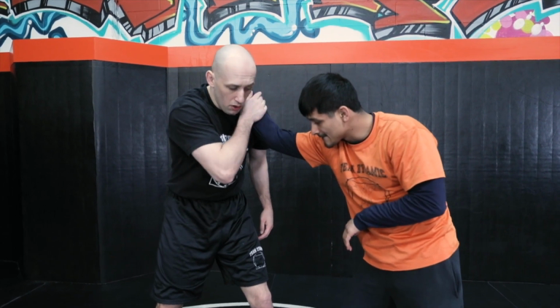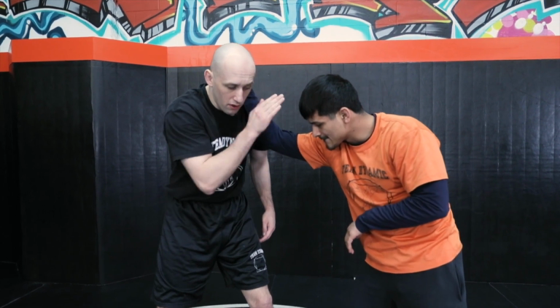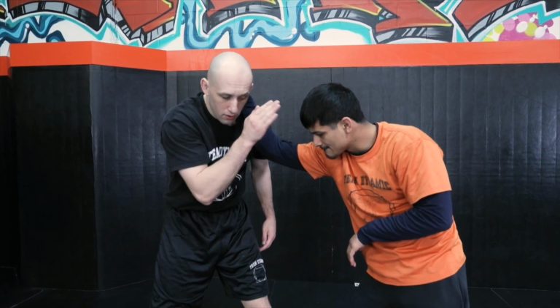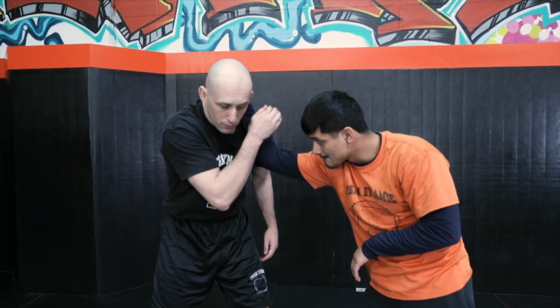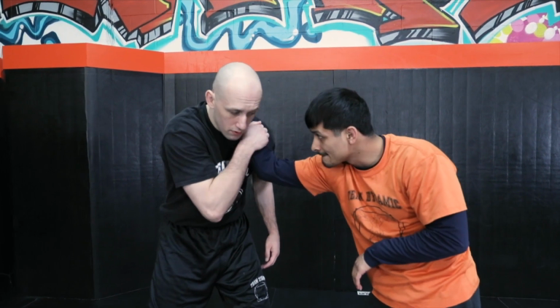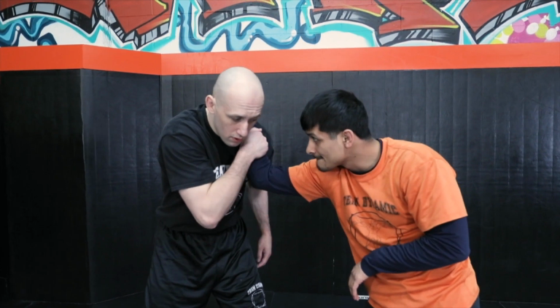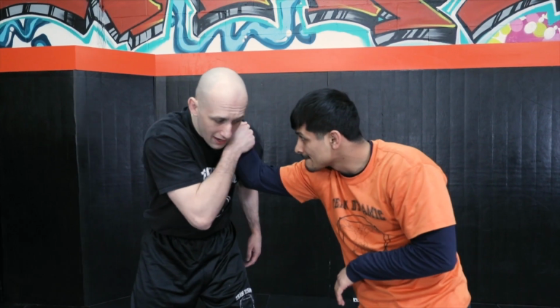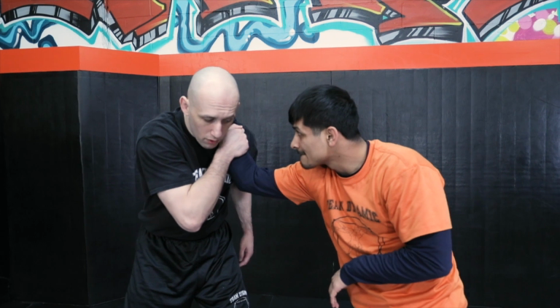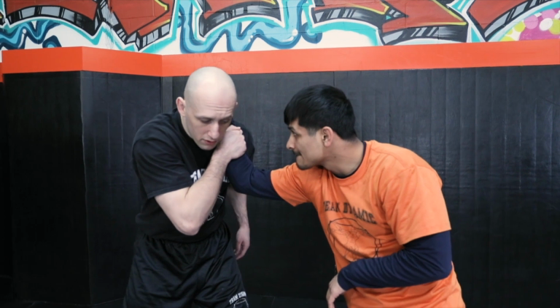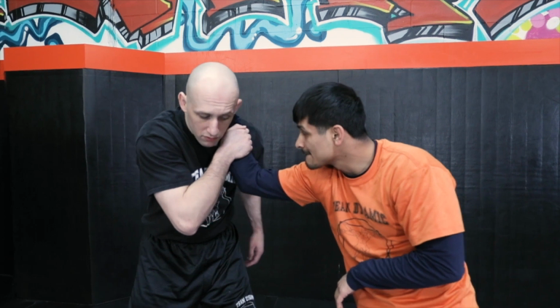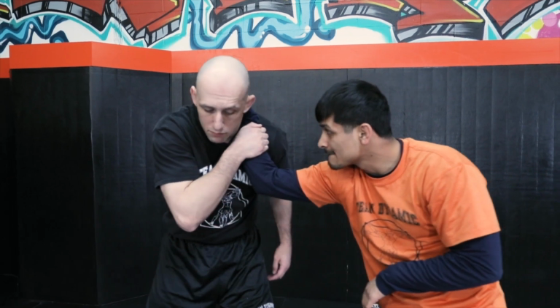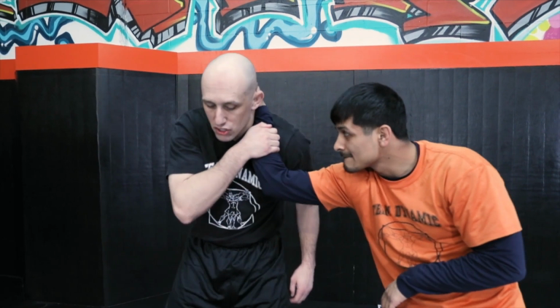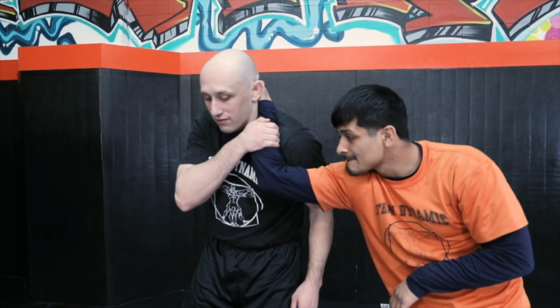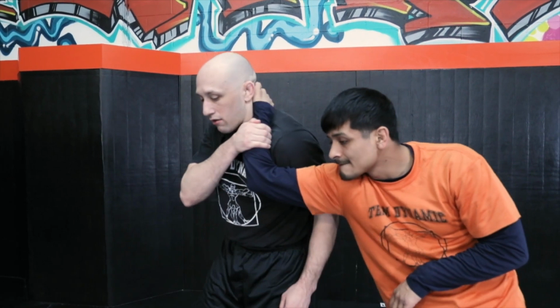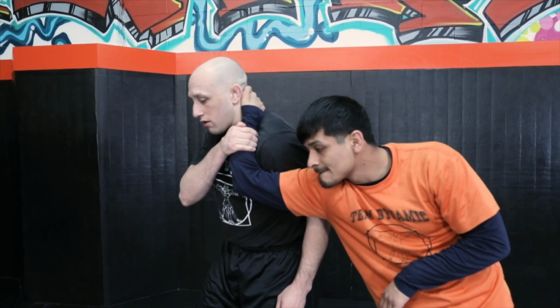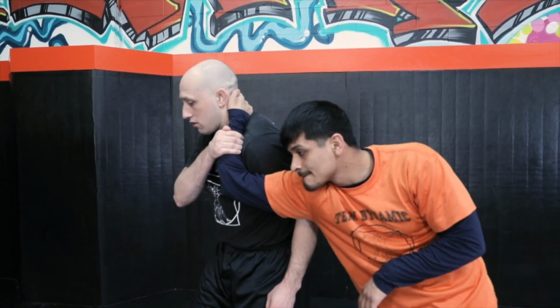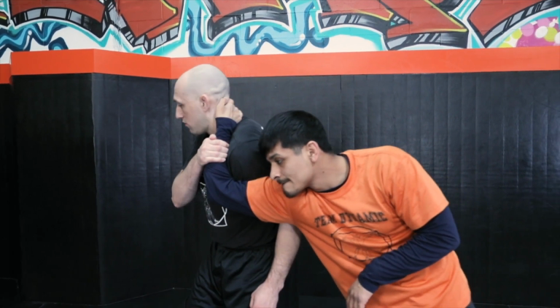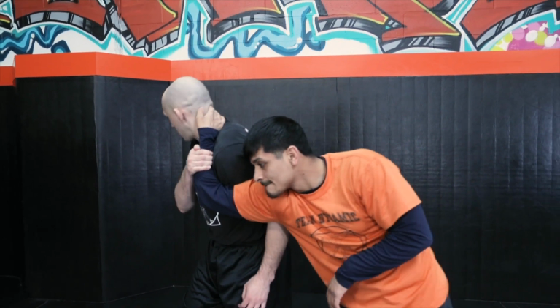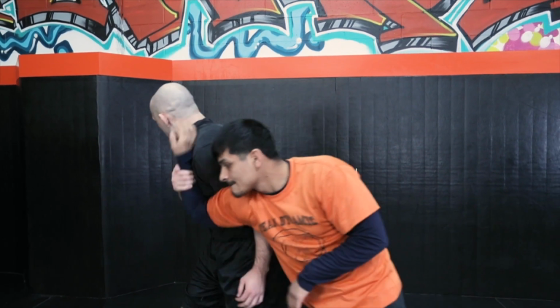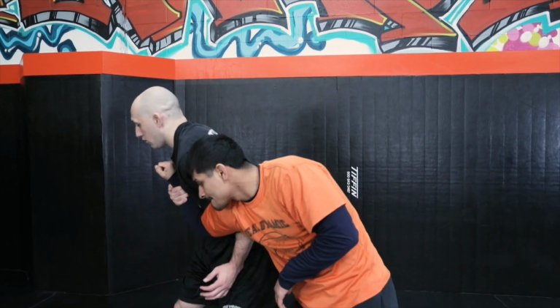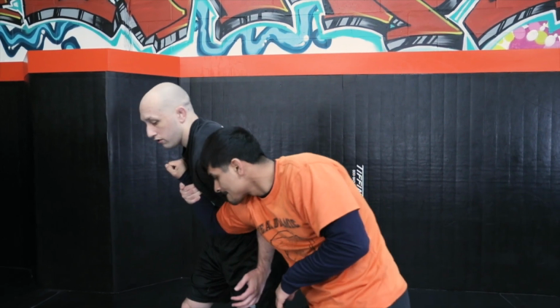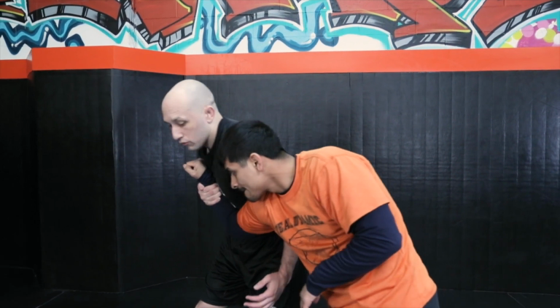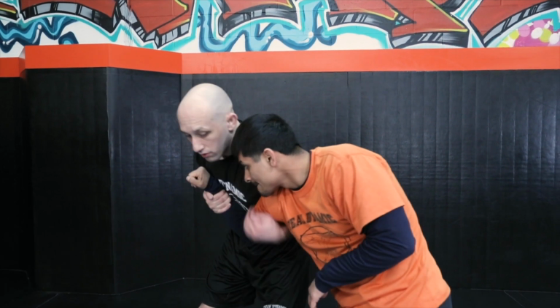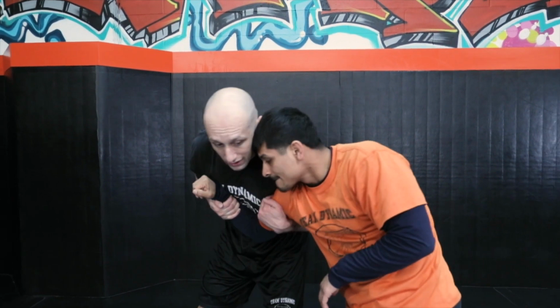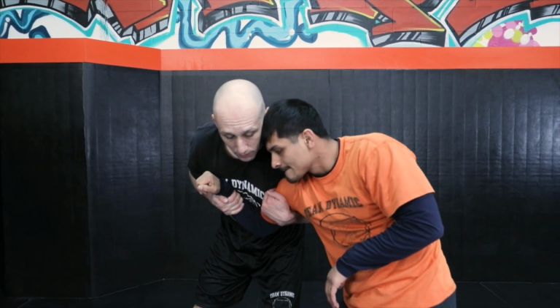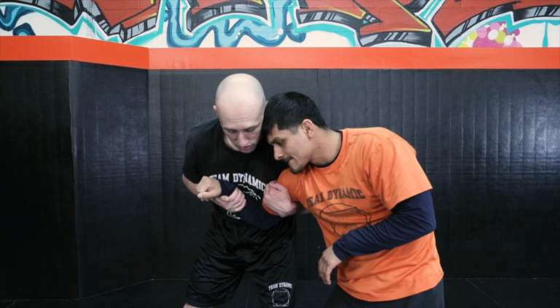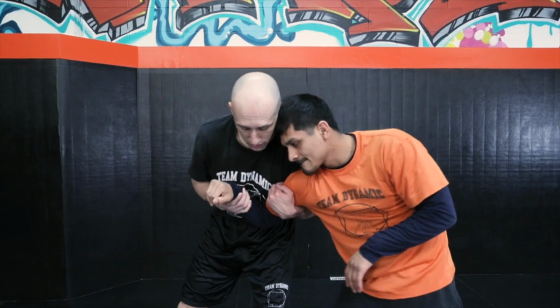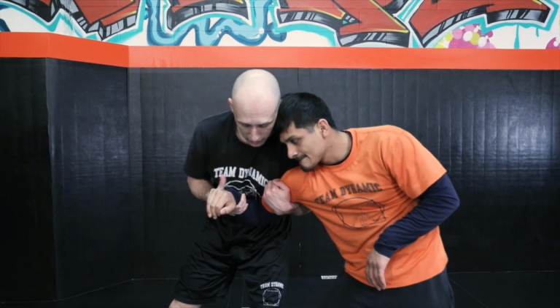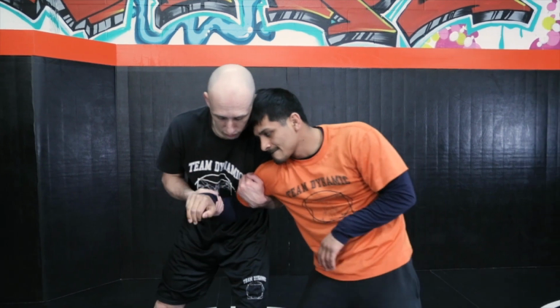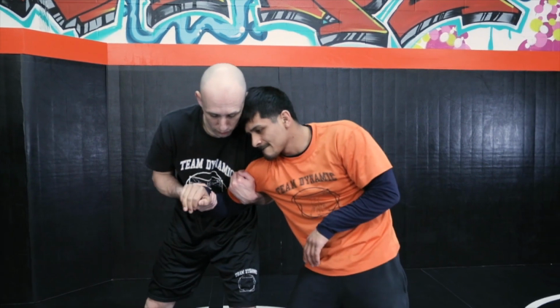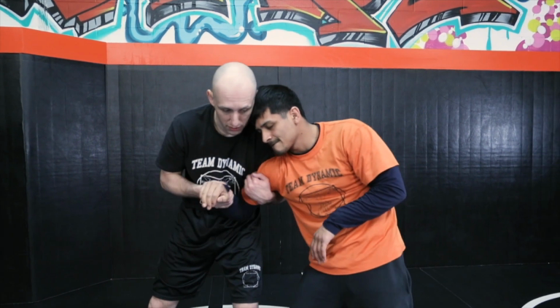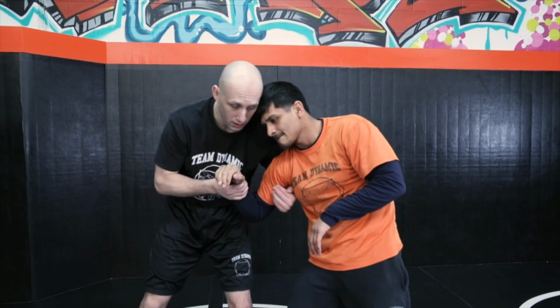No thumb. Now all I'm going to do is kind of bring my chest out, start to kick his hand off. Gets to my Russian, and then I can grab it with my thumb again.